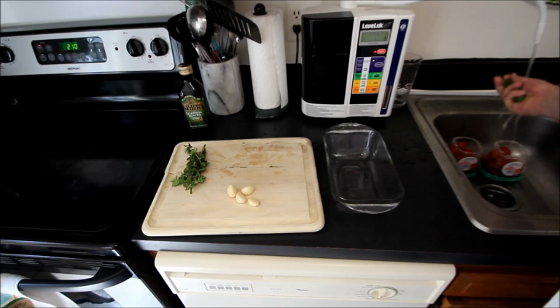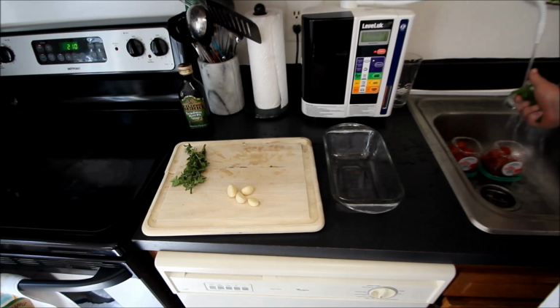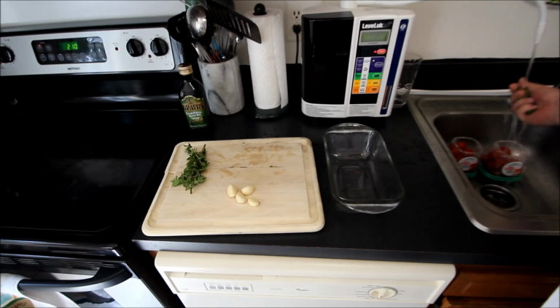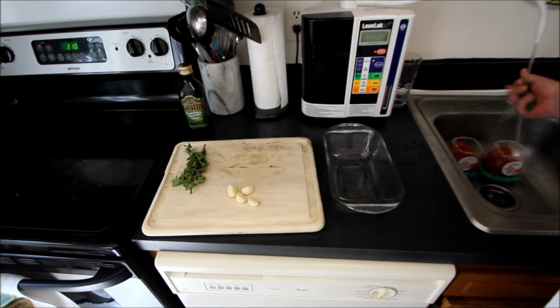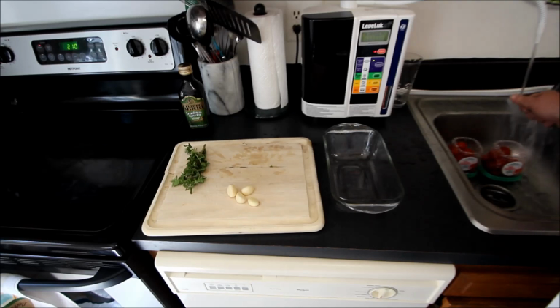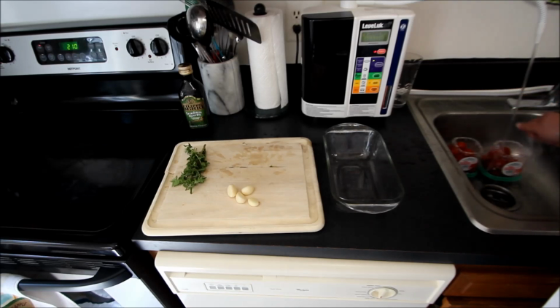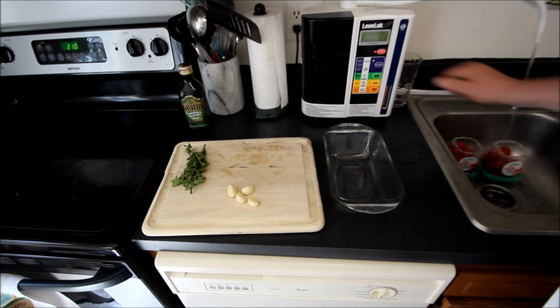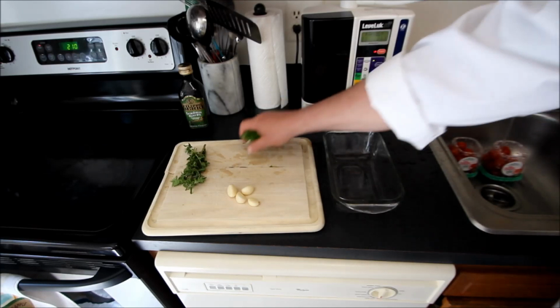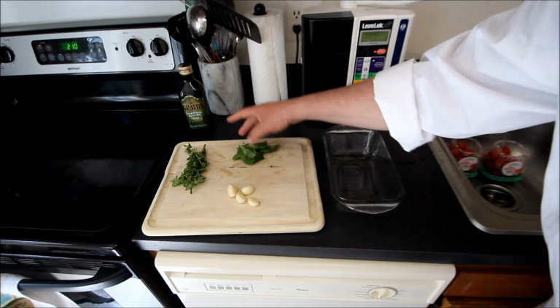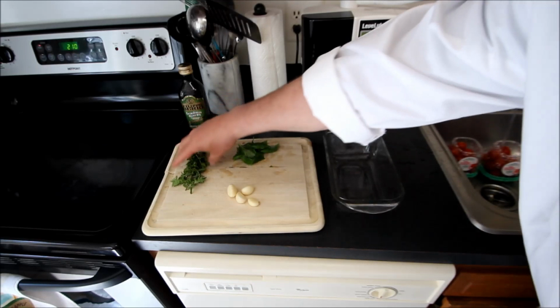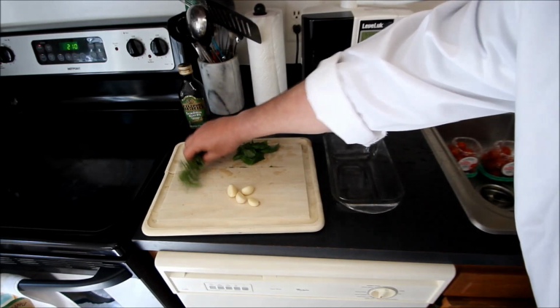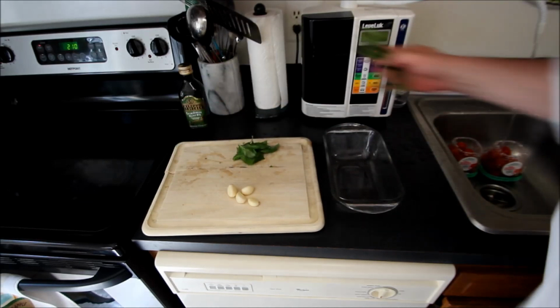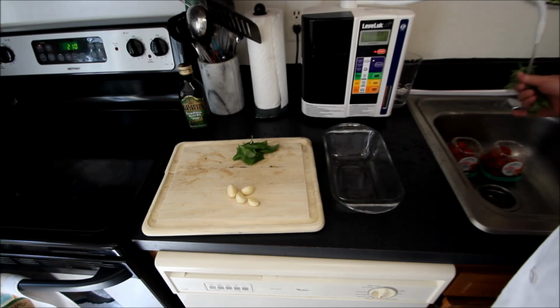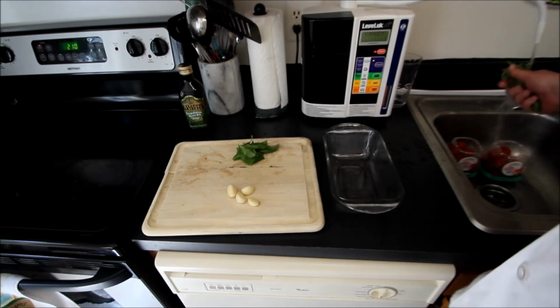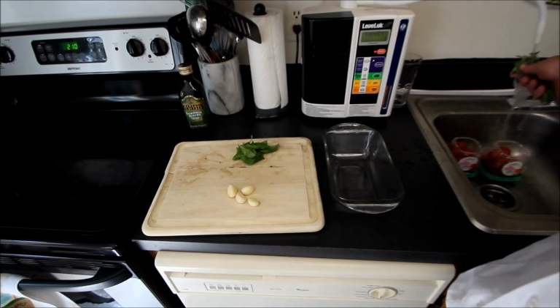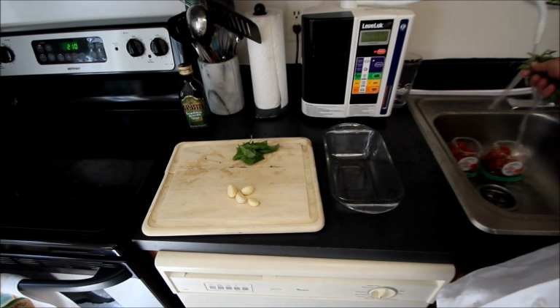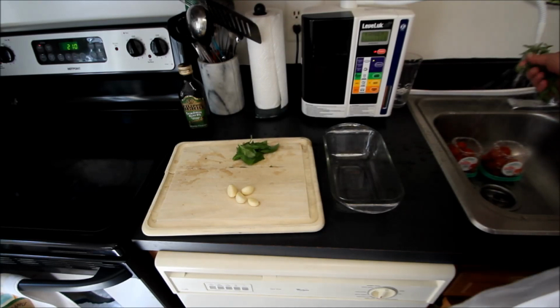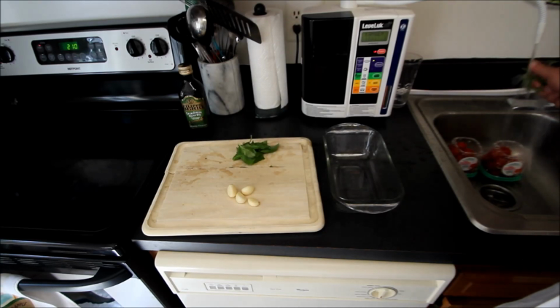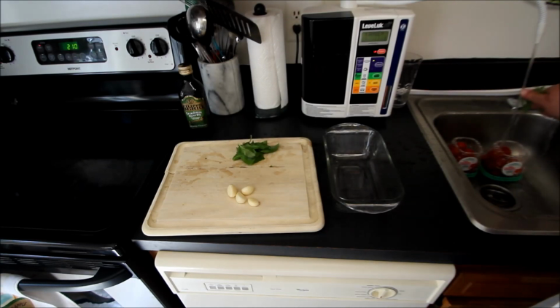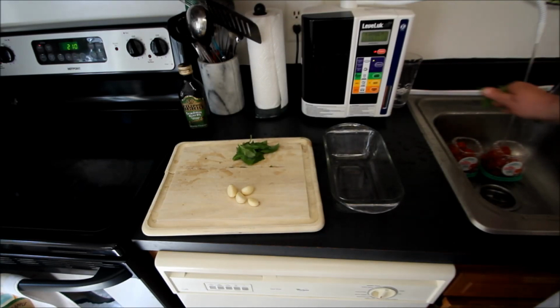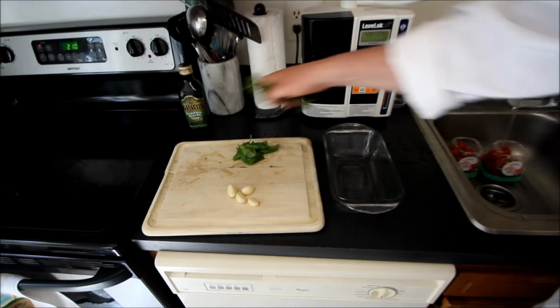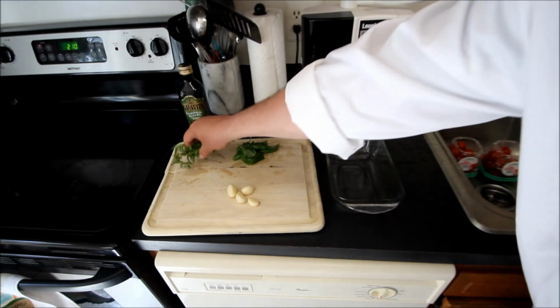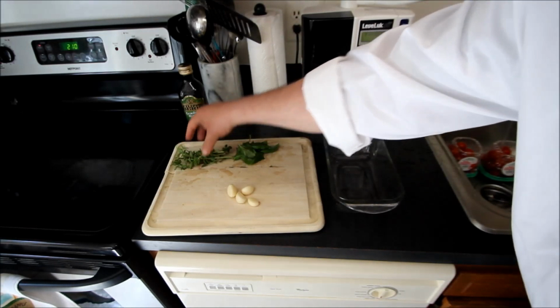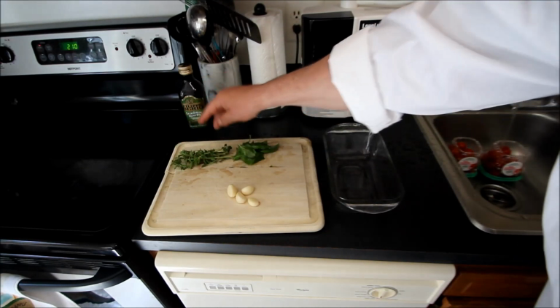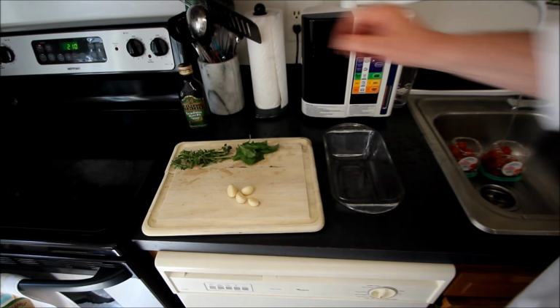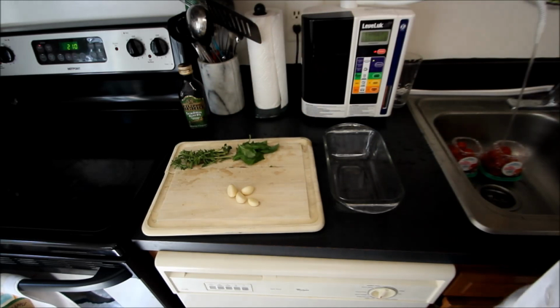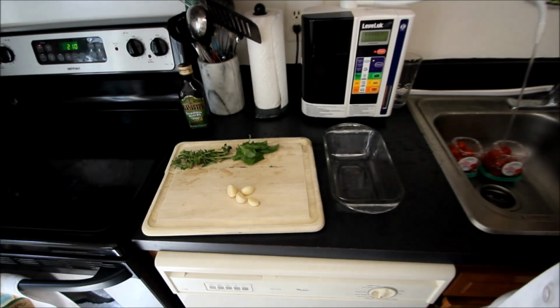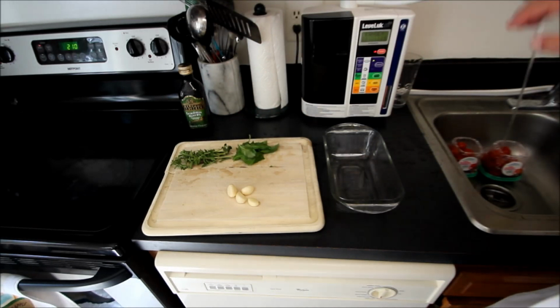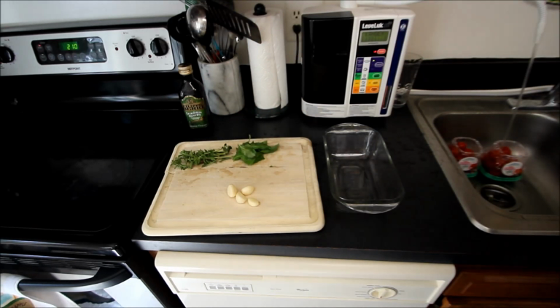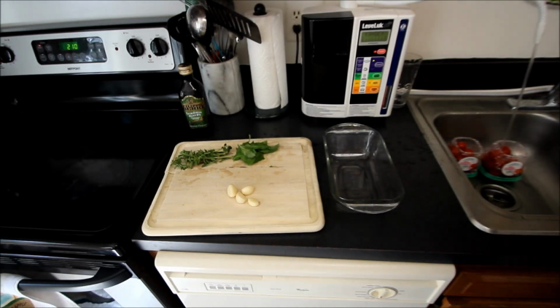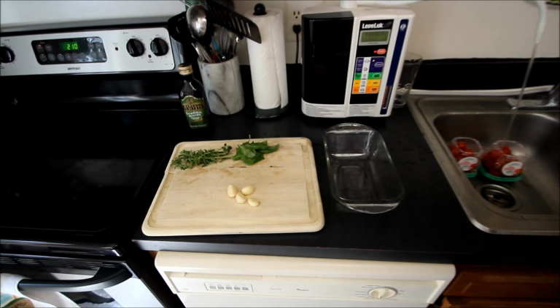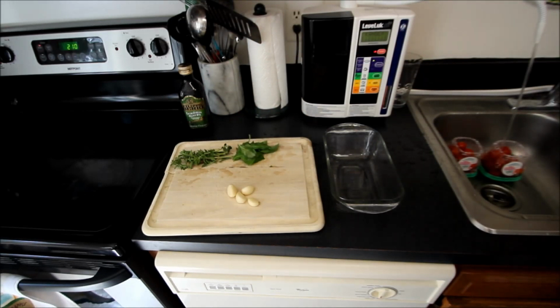We've got some basil — we're going to wash that off — and a little bit of fresh oregano, which we're going to do the same with. I'm going to finish cleaning up these vegetables and then show you how we're going to prep up these cherry tomatoes.